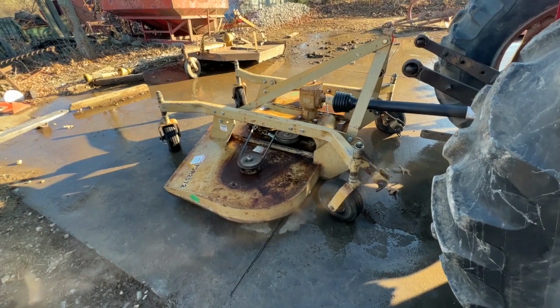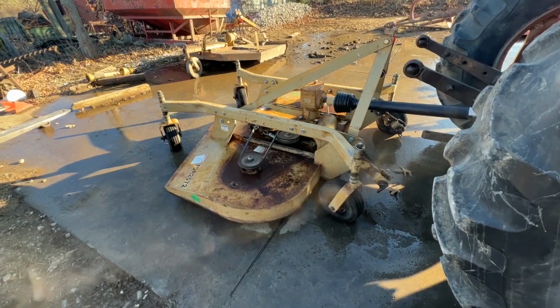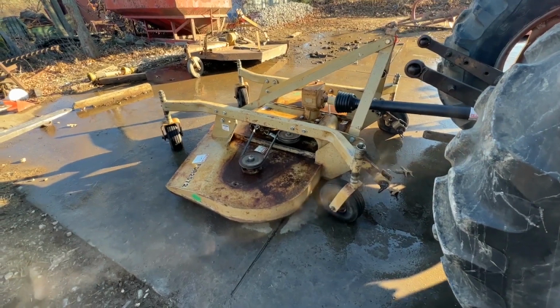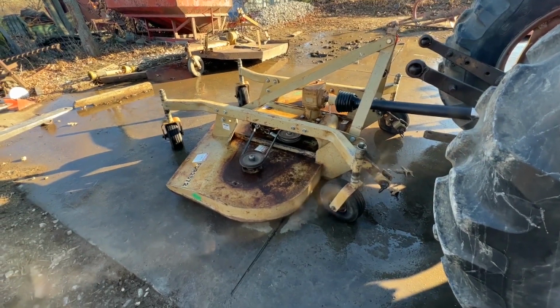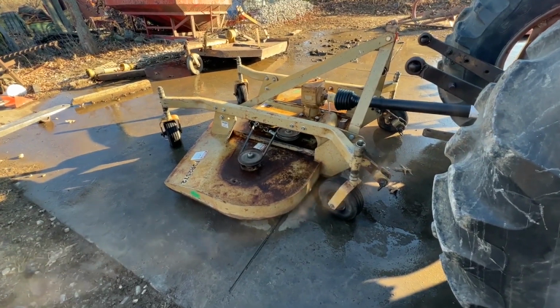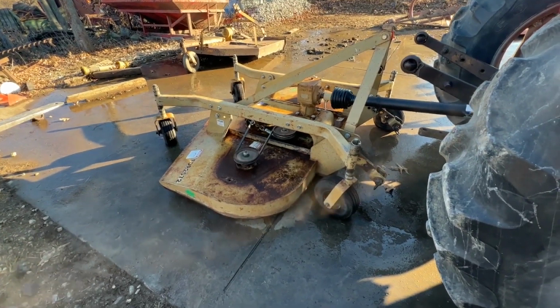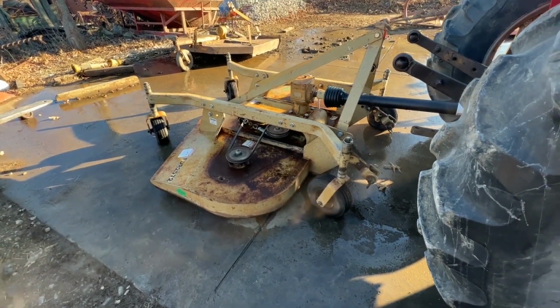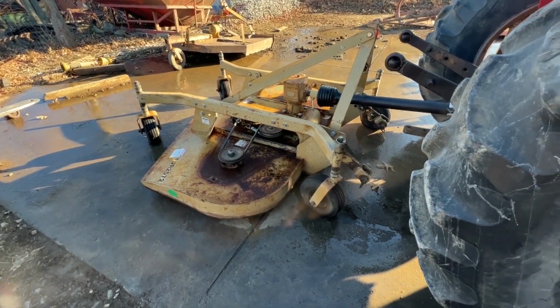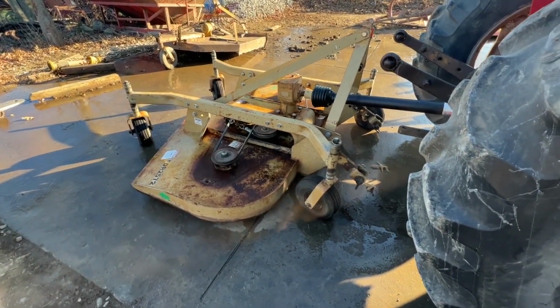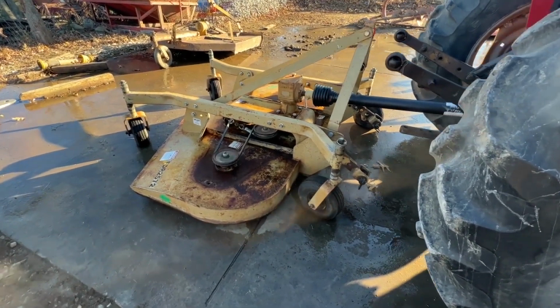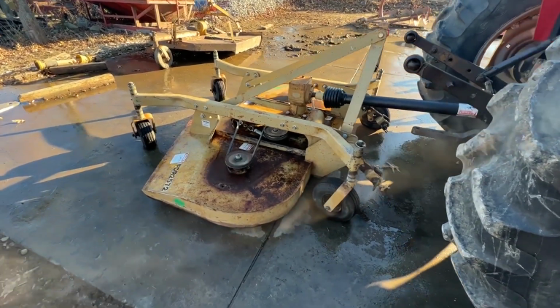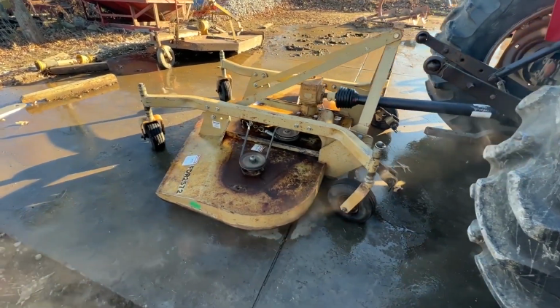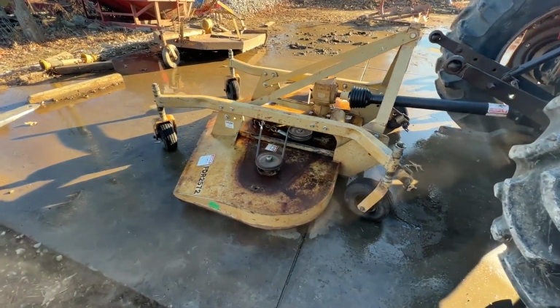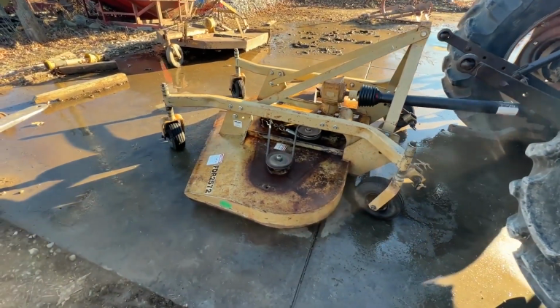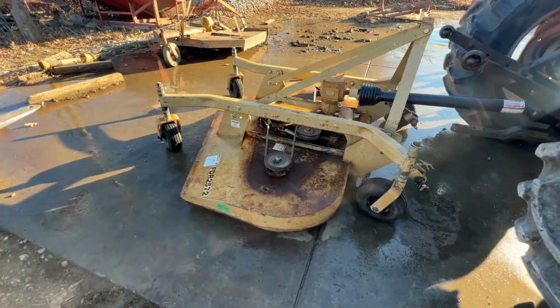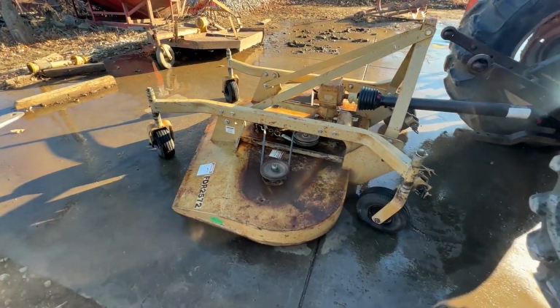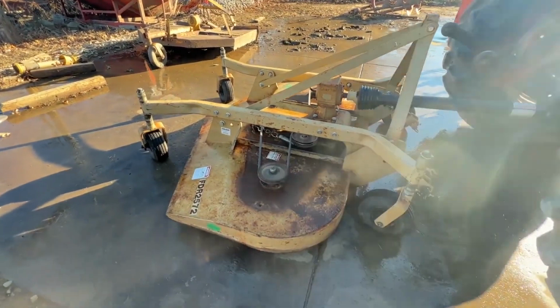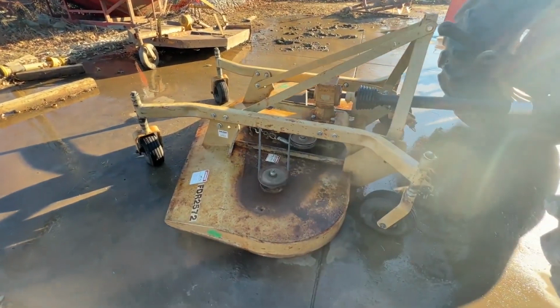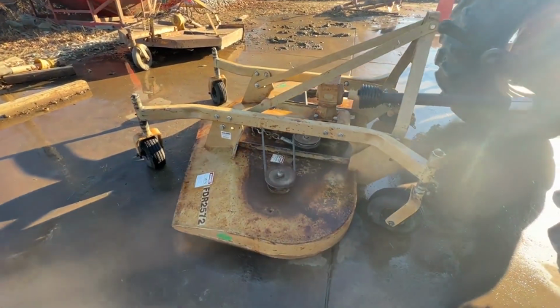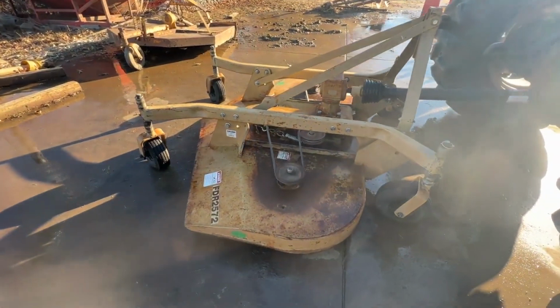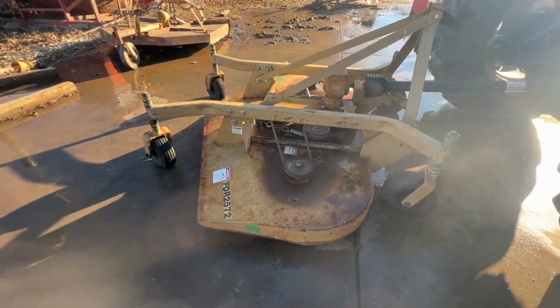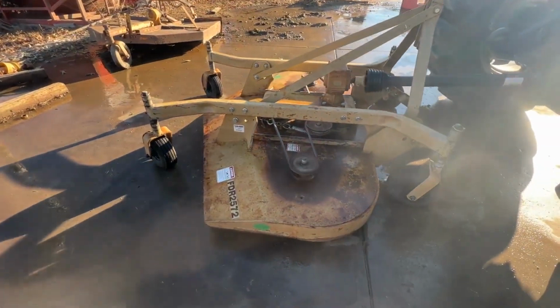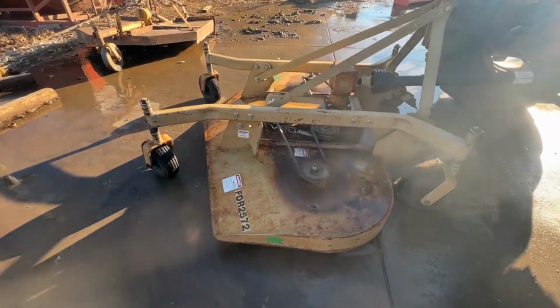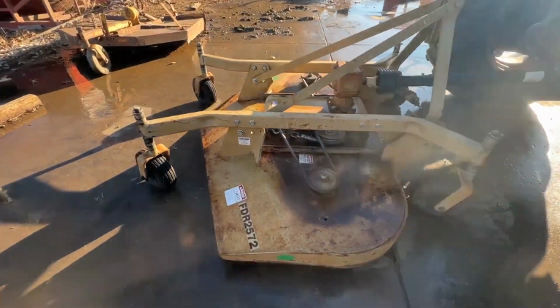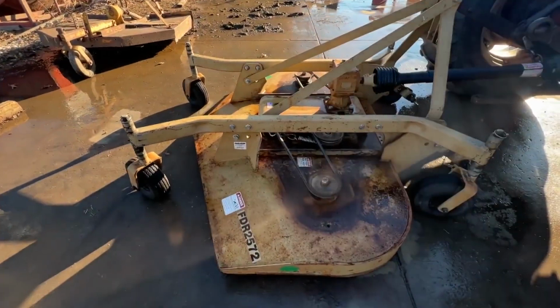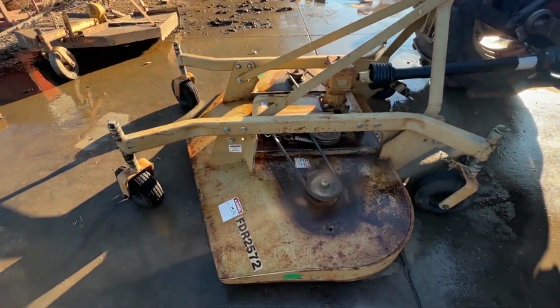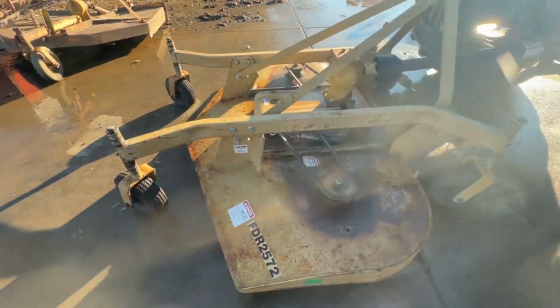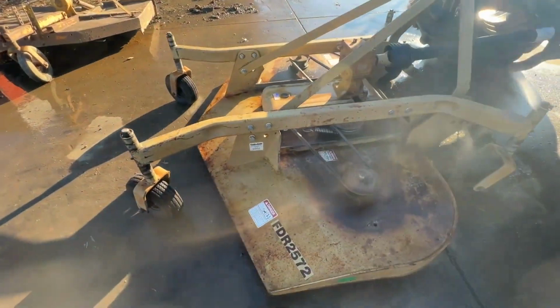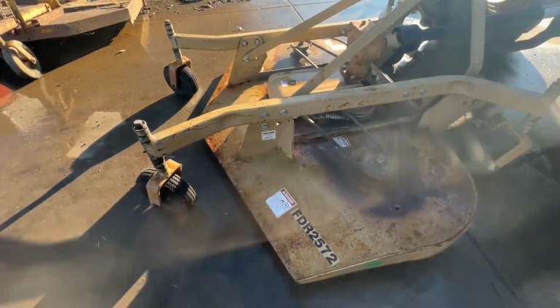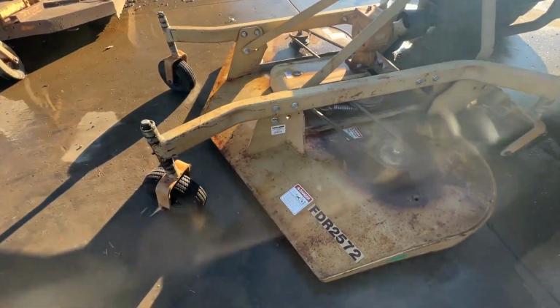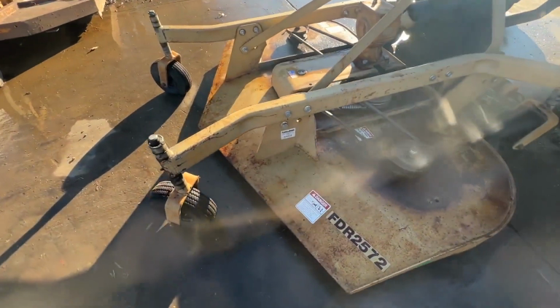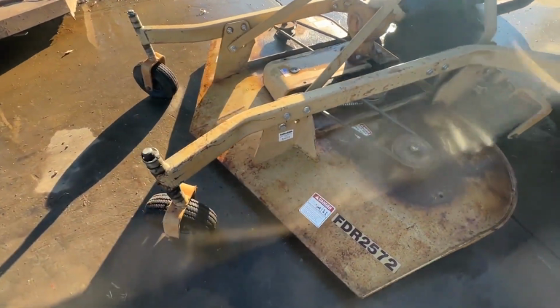Here's a Land Pride six-foot finish mower. We do have the covers that go over the belts. We always take them off and clean out underneath them and check the belt and make sure it's in decent shape.